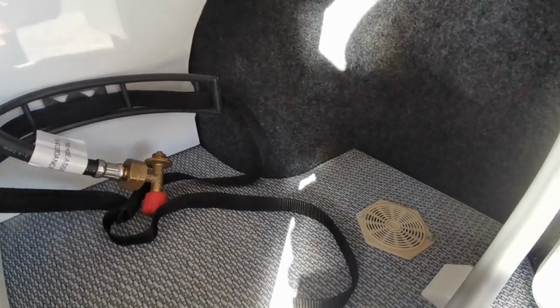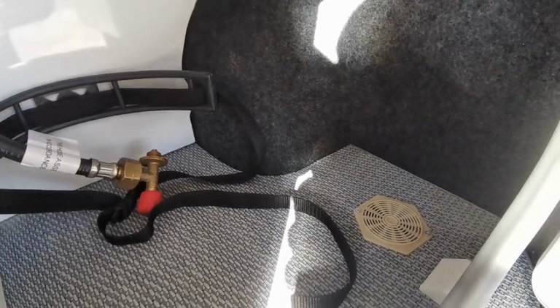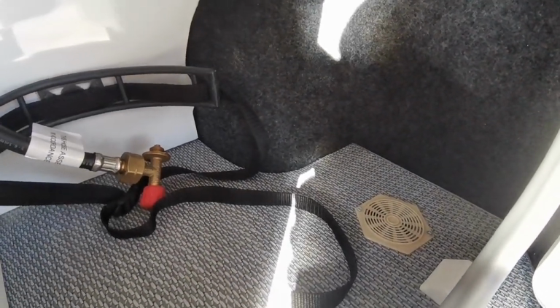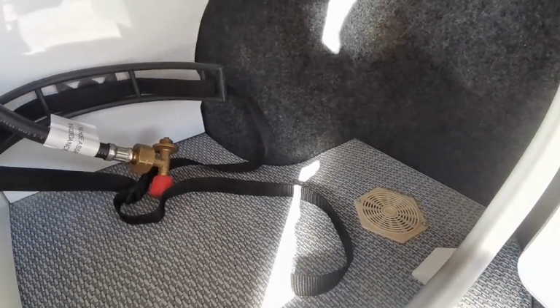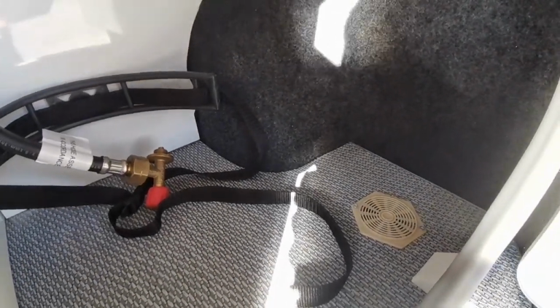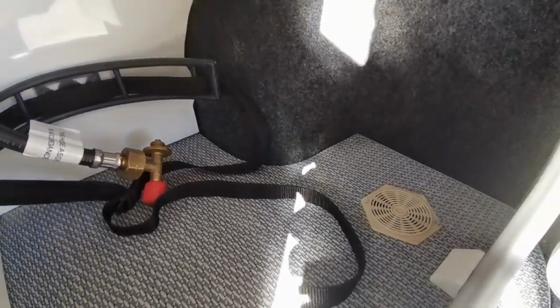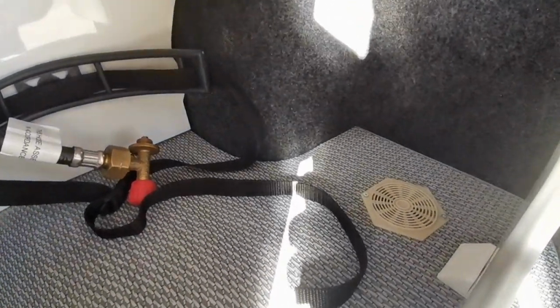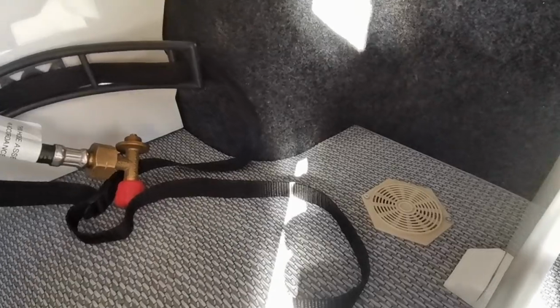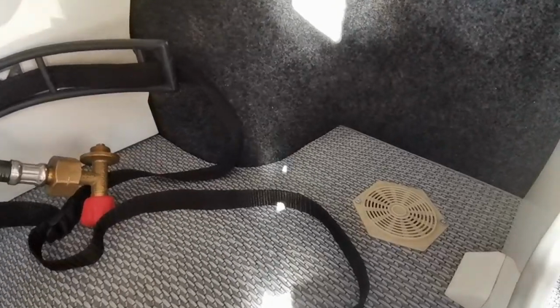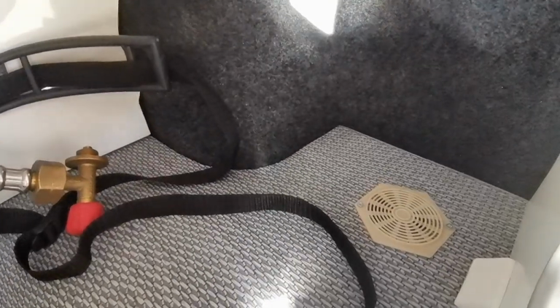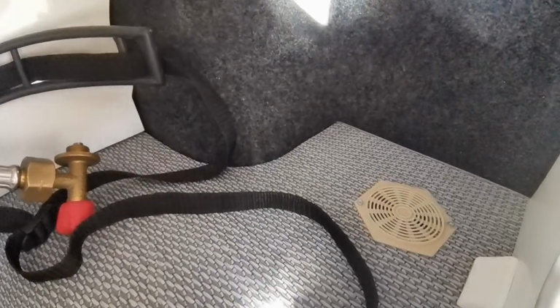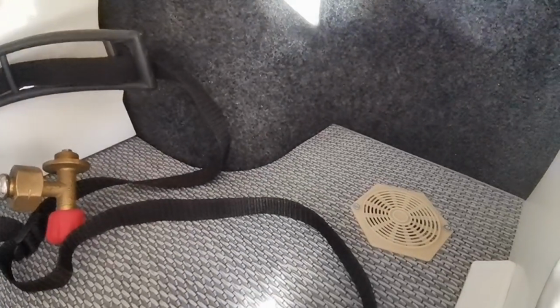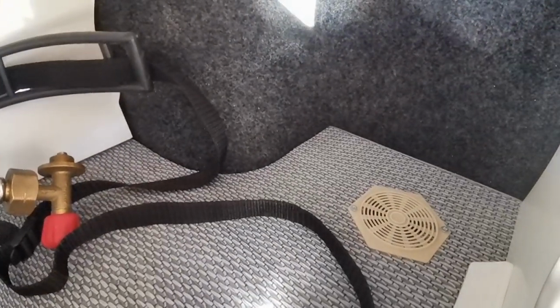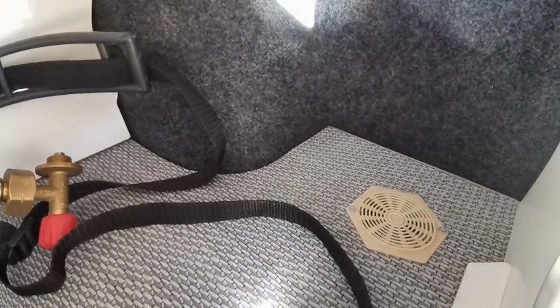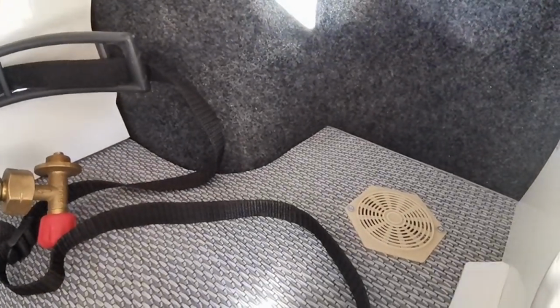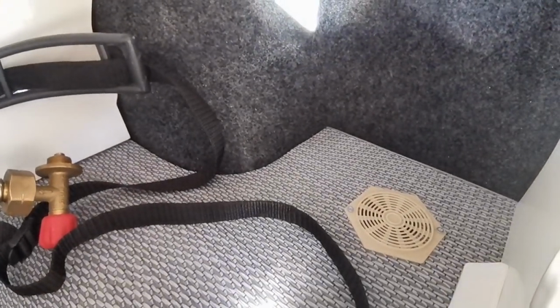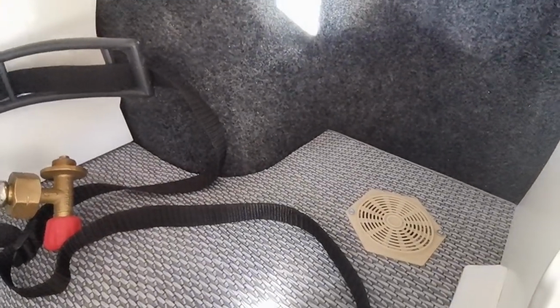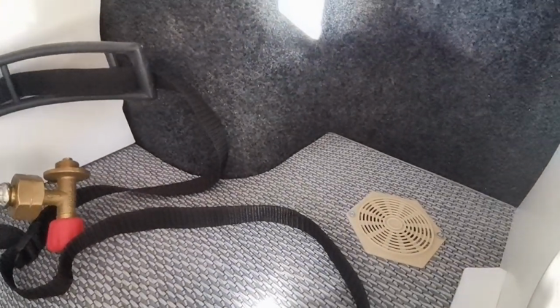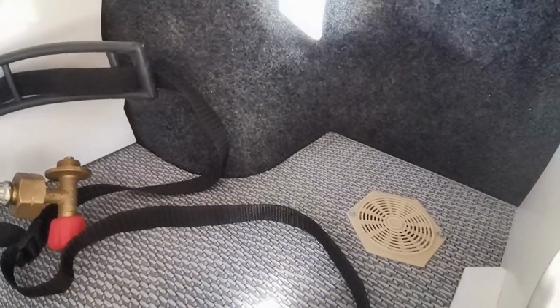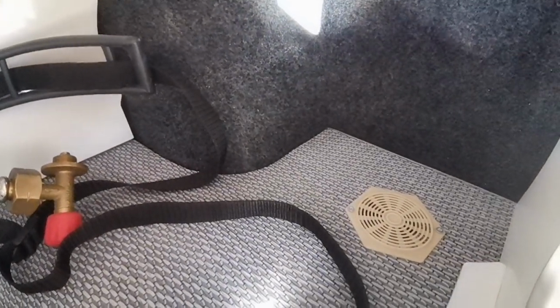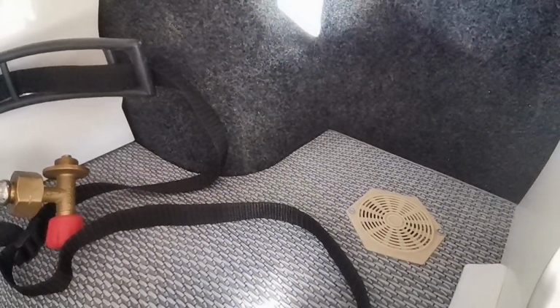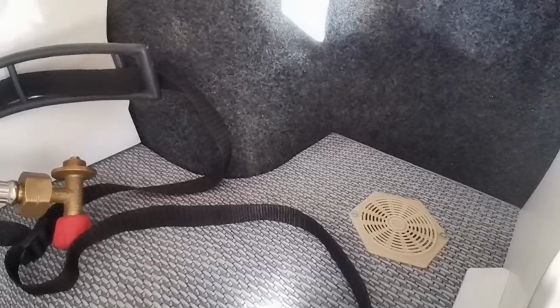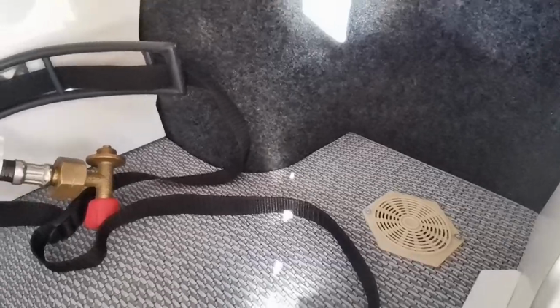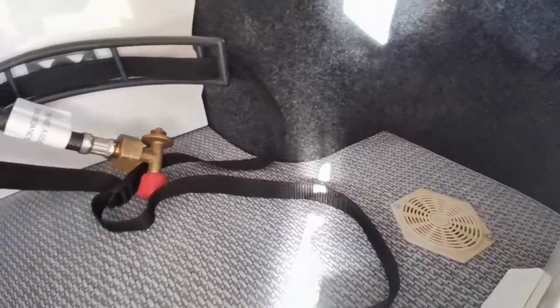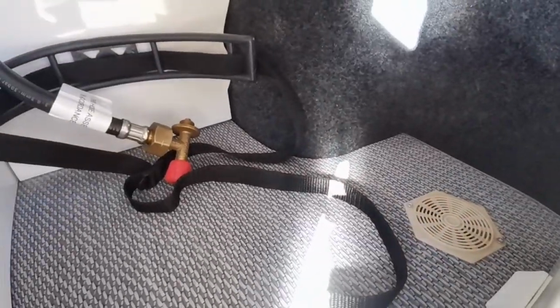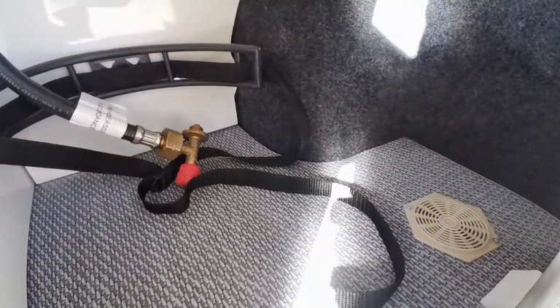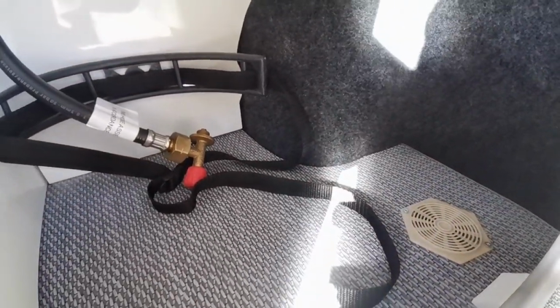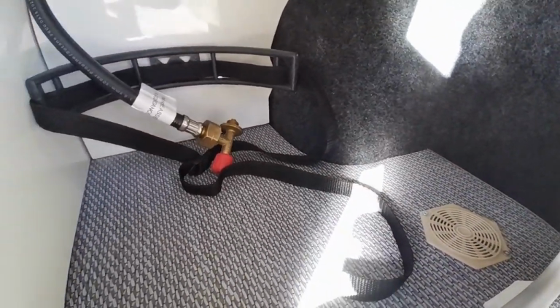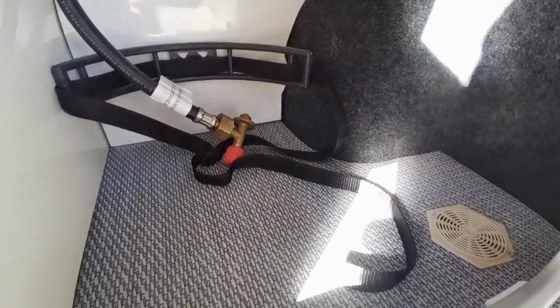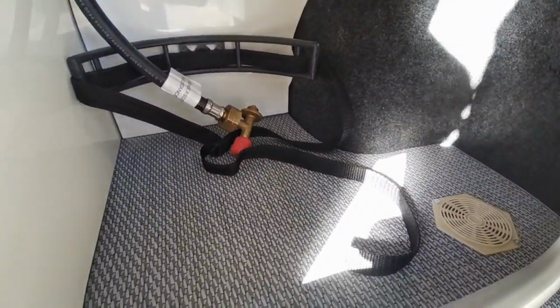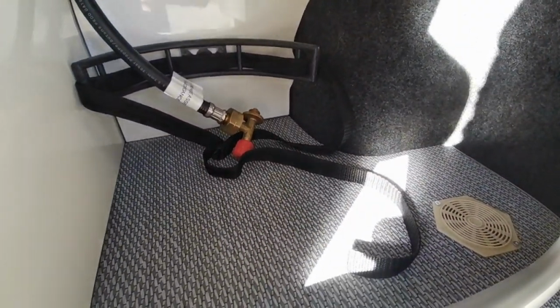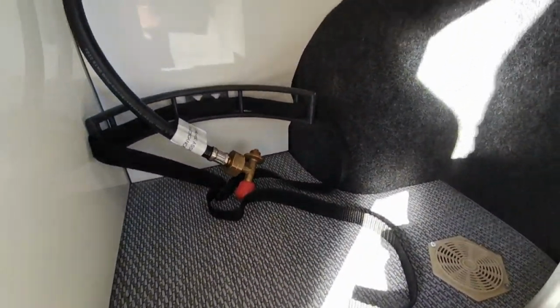The whole idea of the gas locker vent is to let the gas escape. Gas being heavier than air will naturally sink to the bottom, and as long as you have a vent in the floor to let any gas that leaks escape out through the floor, this is perfectly safe and is our preferred way to do it.